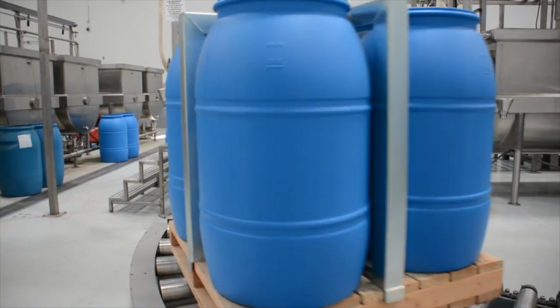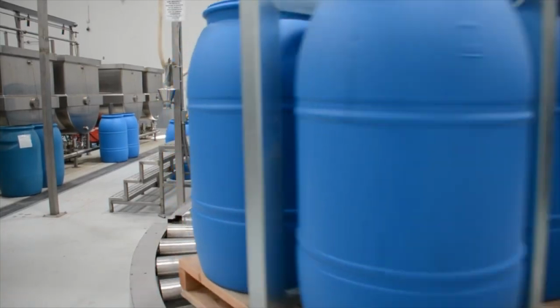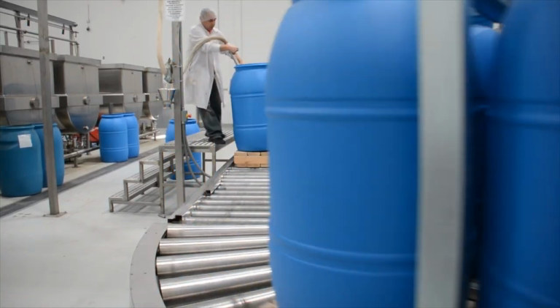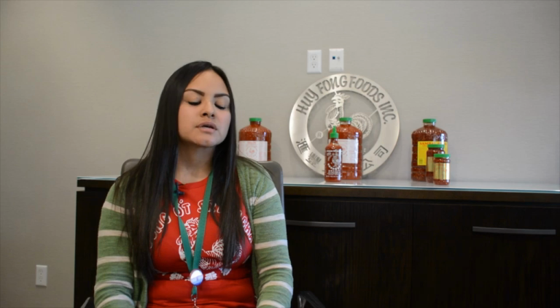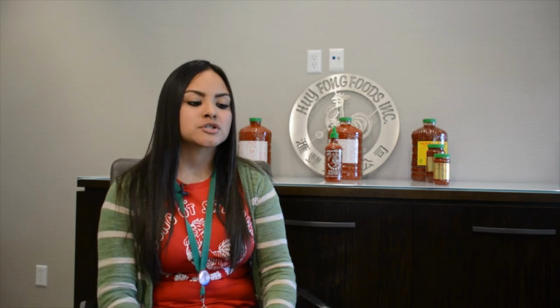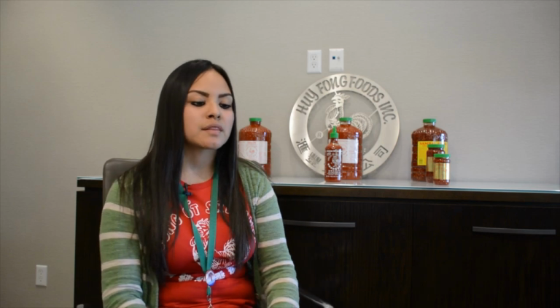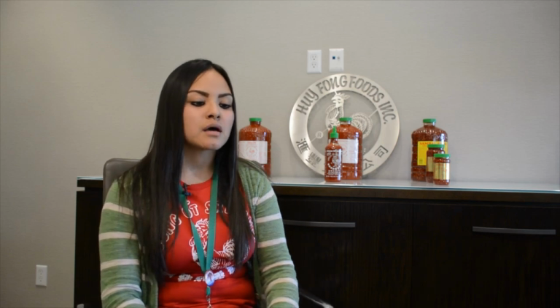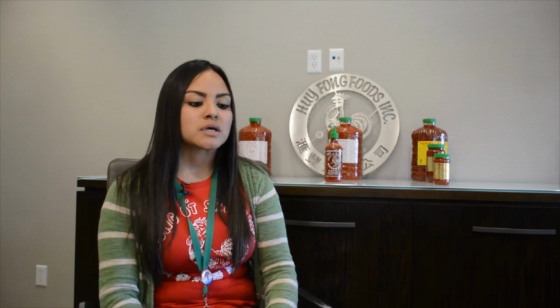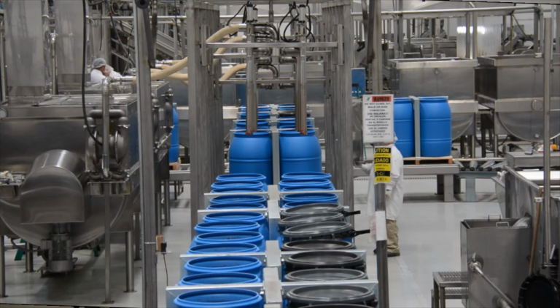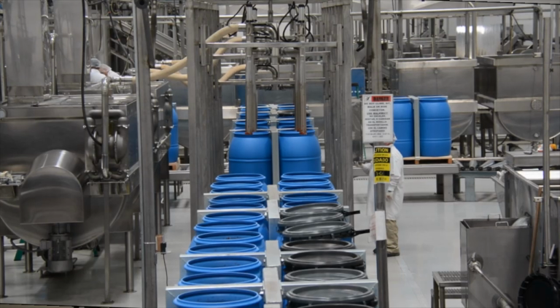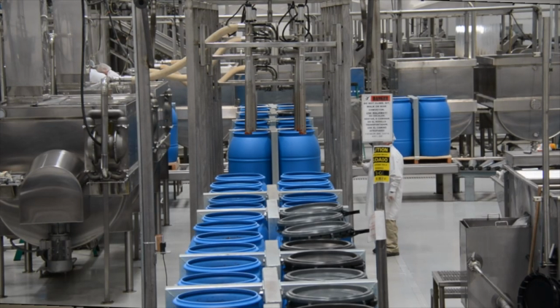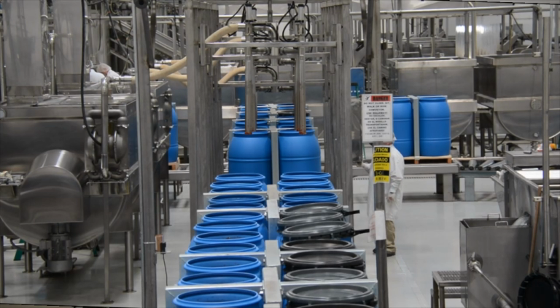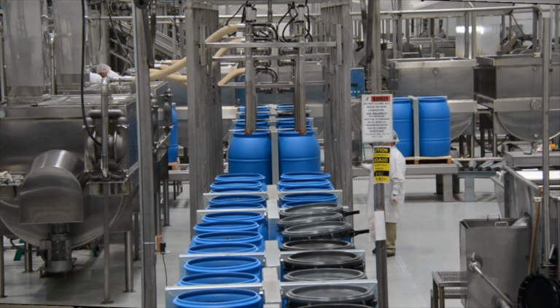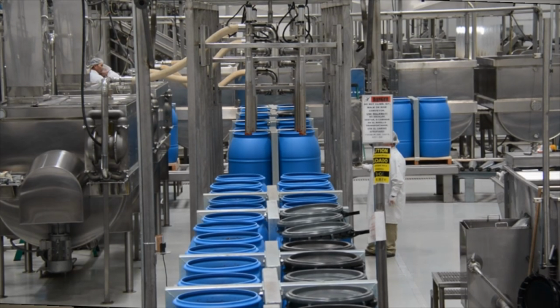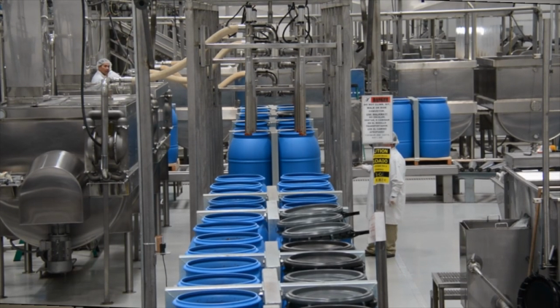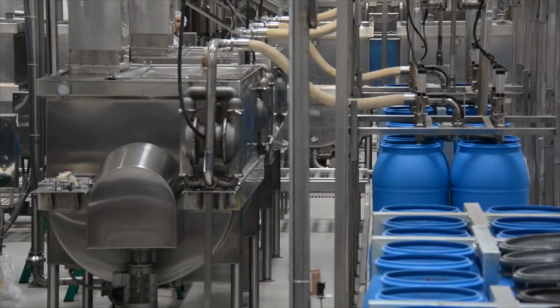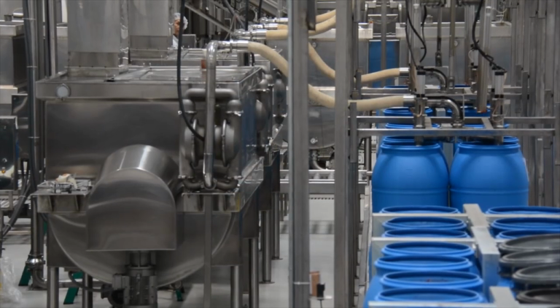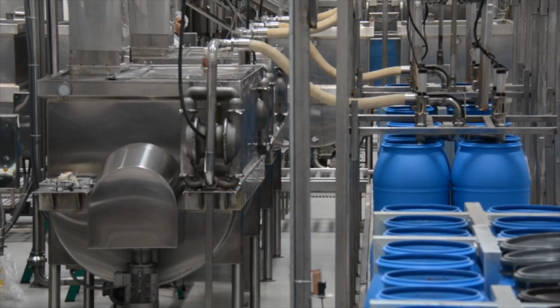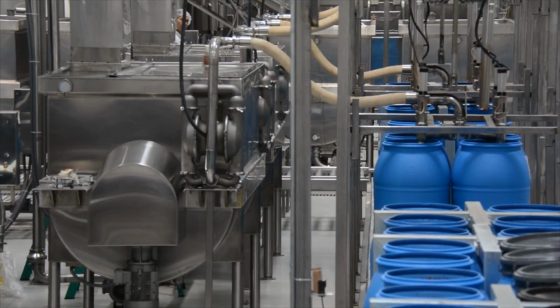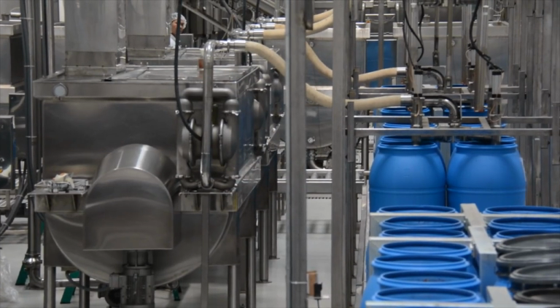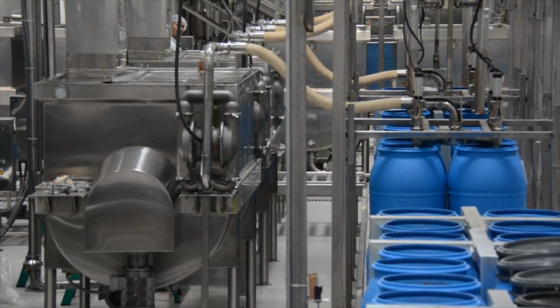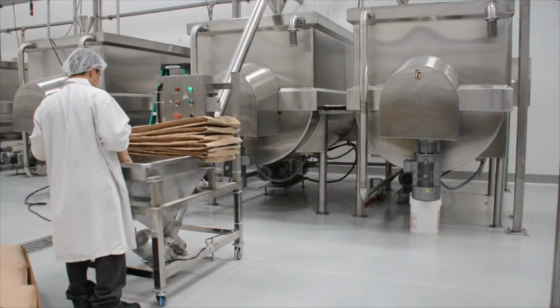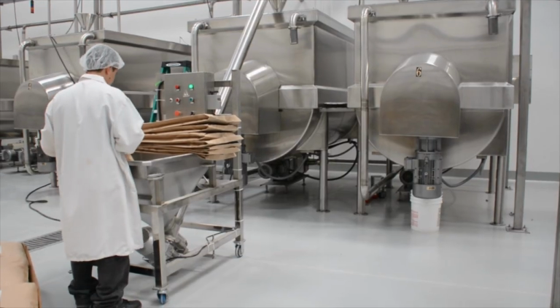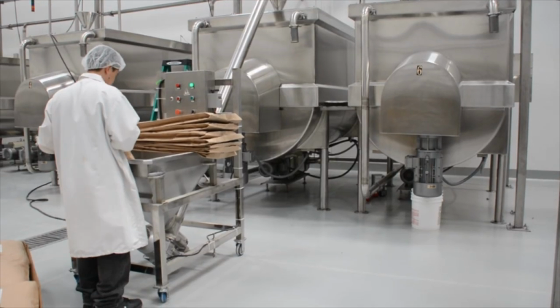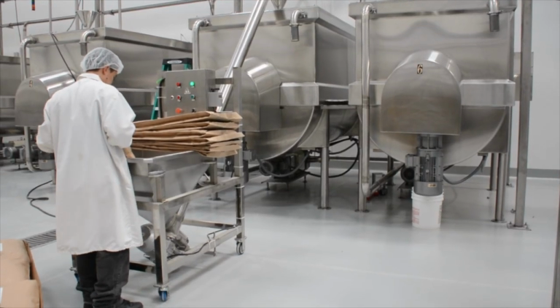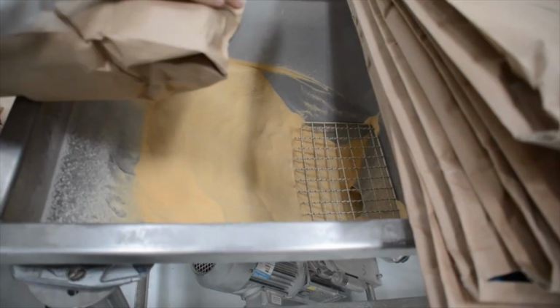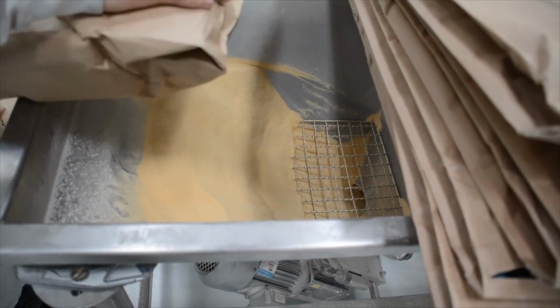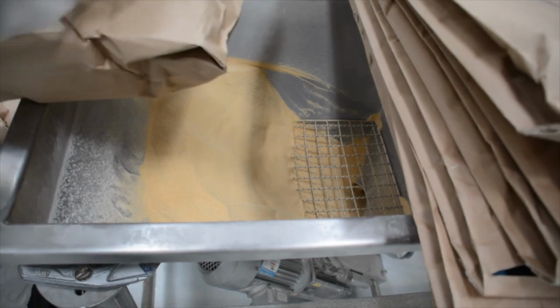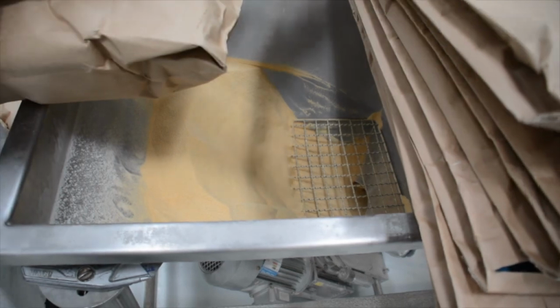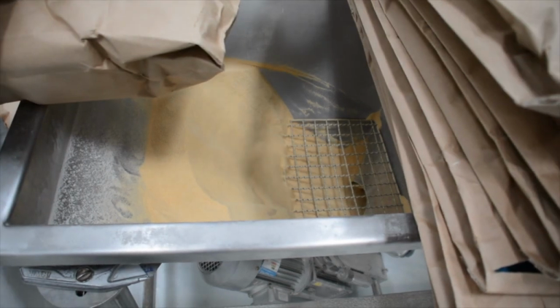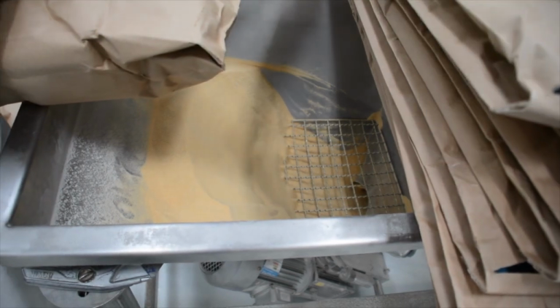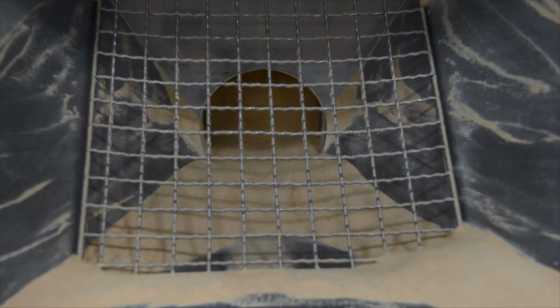A lot of what we do here, especially in the processing area, is all through pipelines. It's sending it to our second mixing room where the sauce is actually made. When it's sriracha, sugar, xanthan gum is added, and of course garlic.